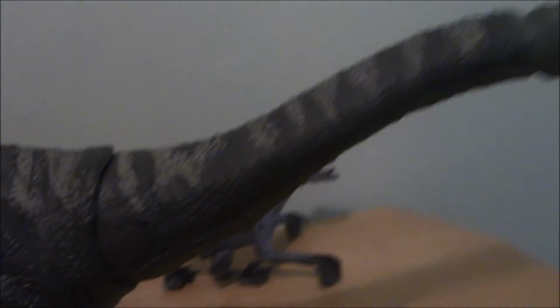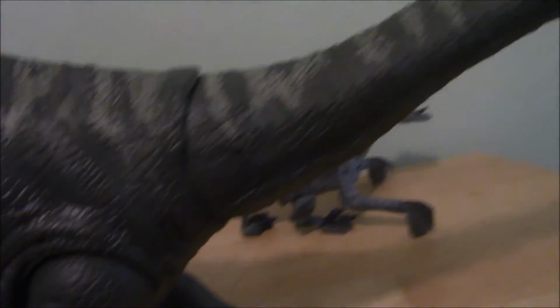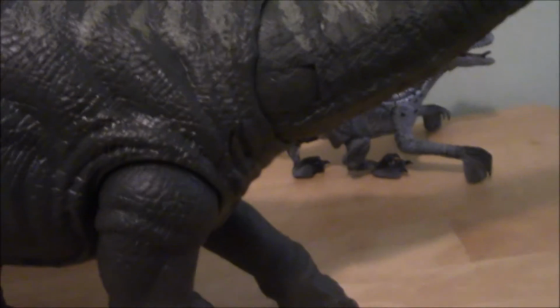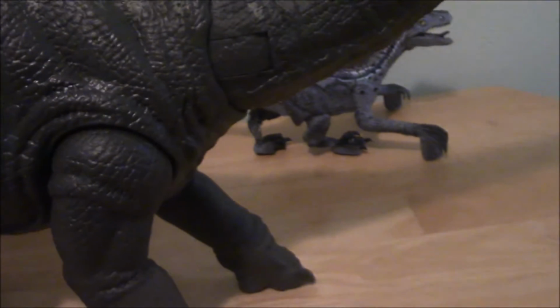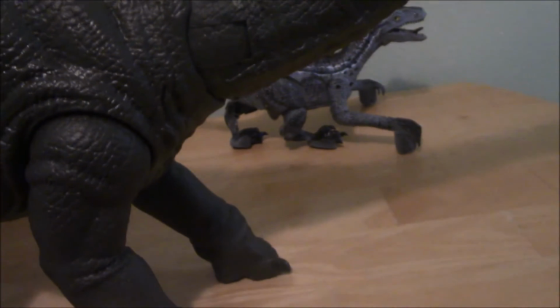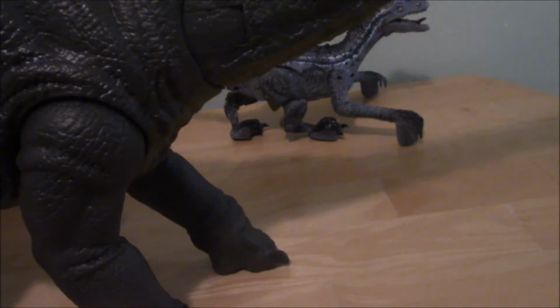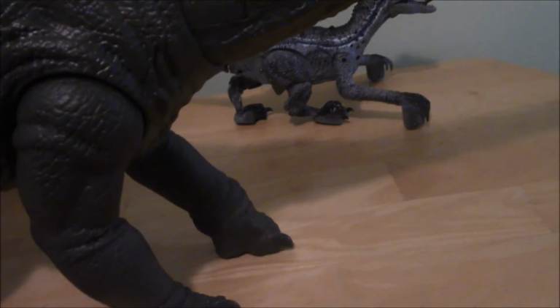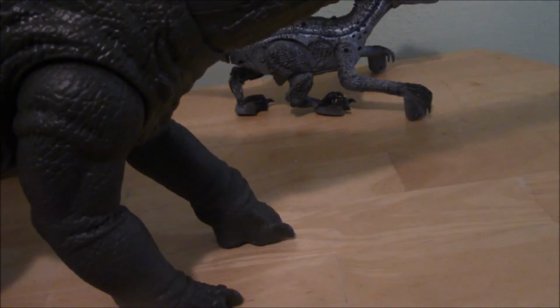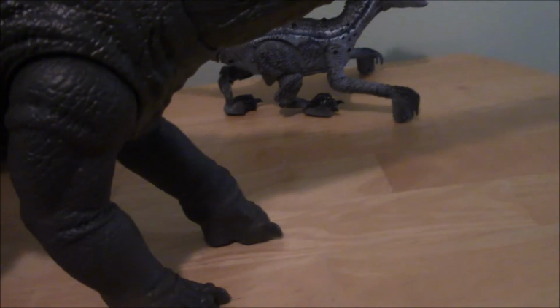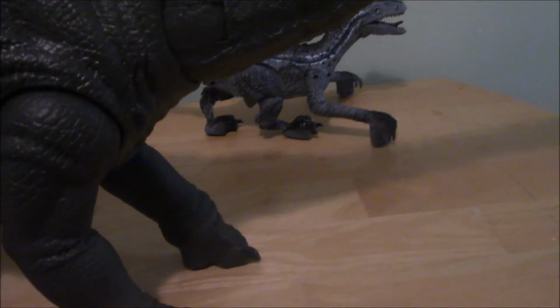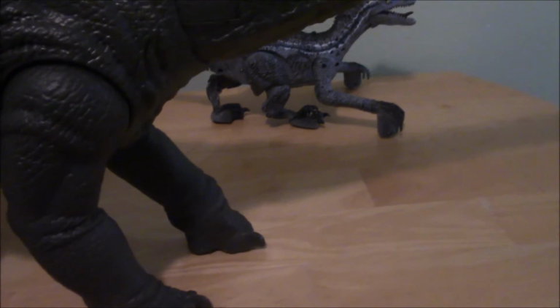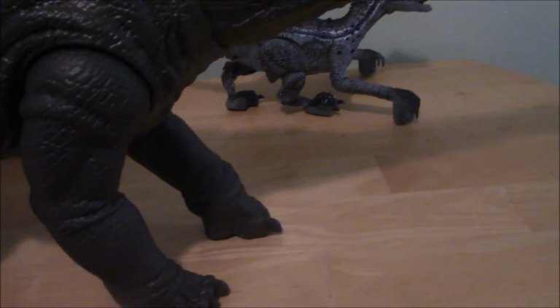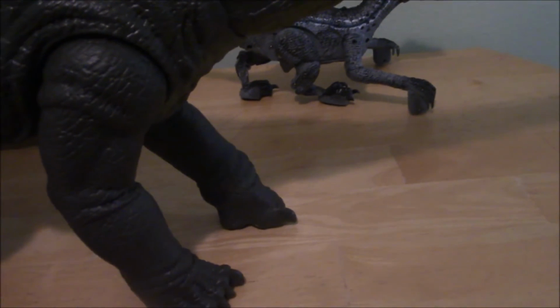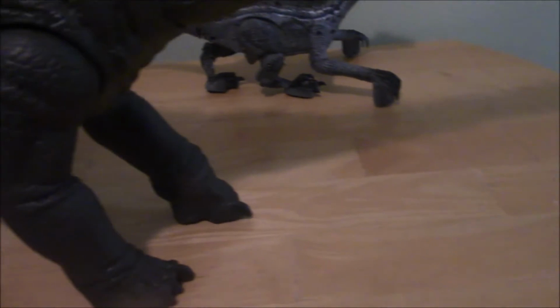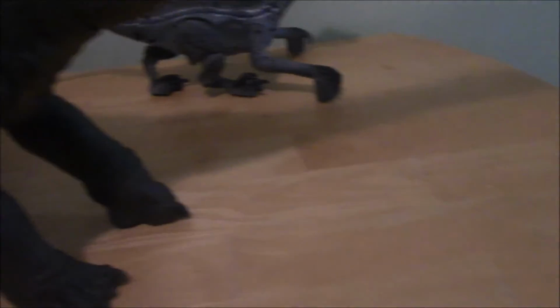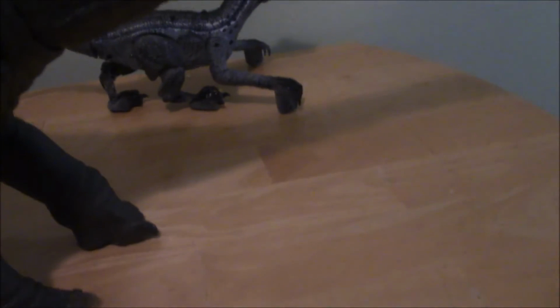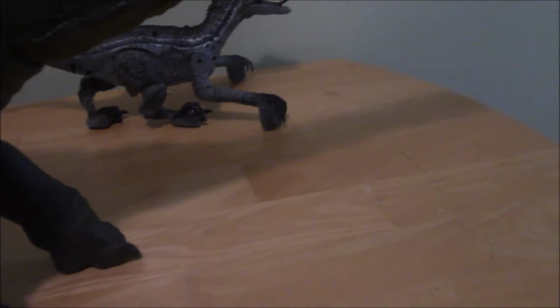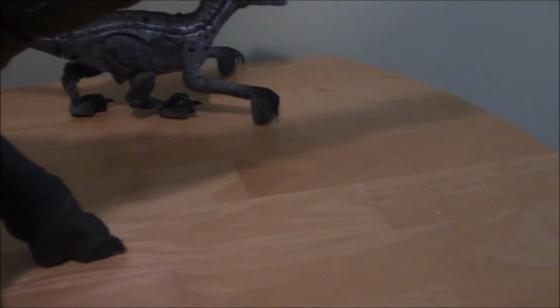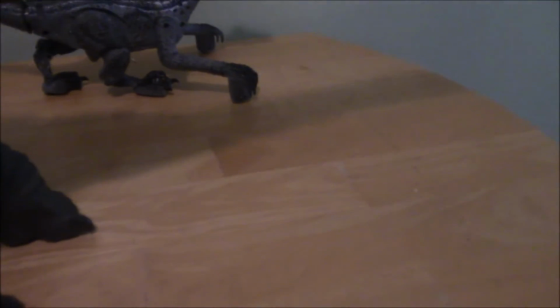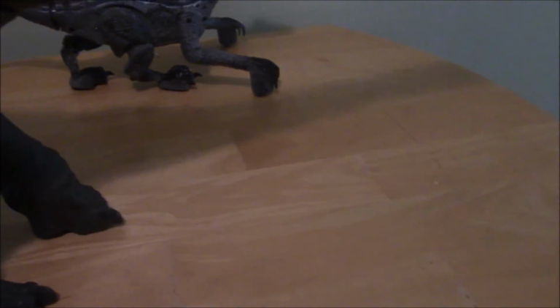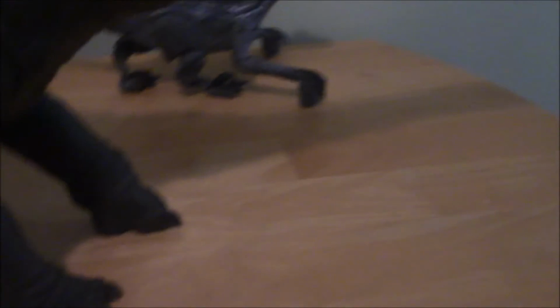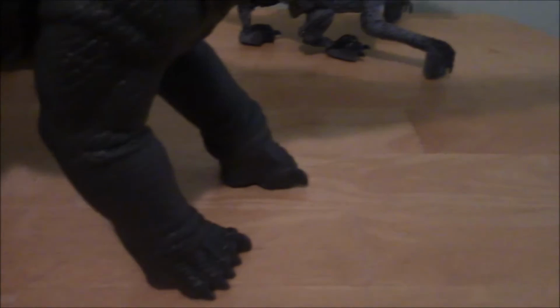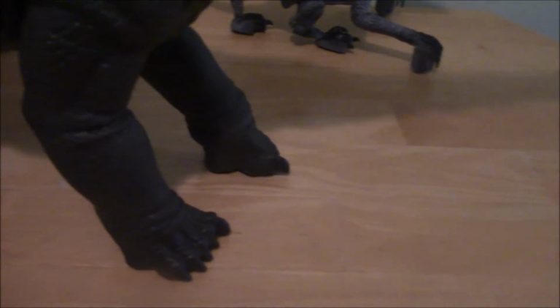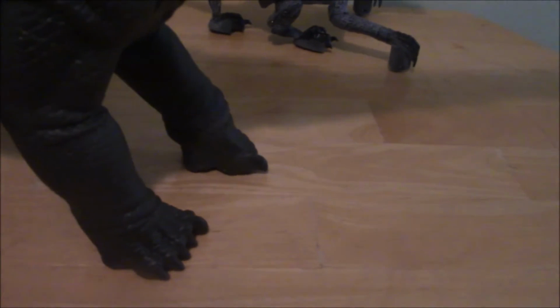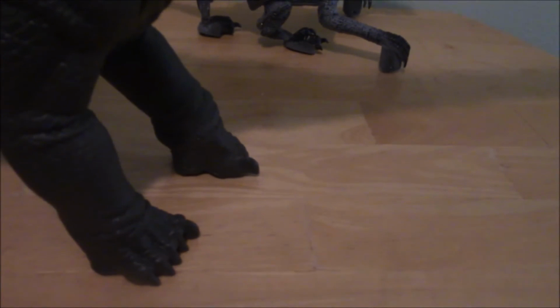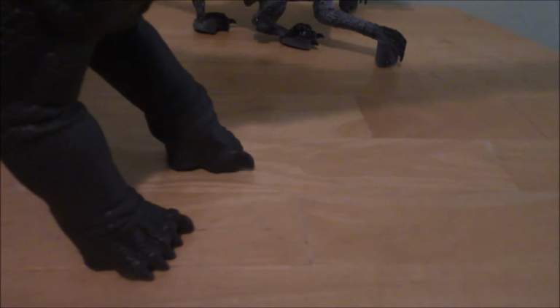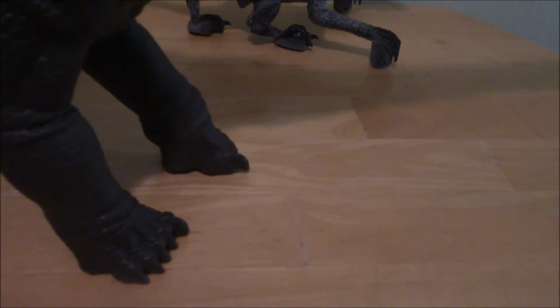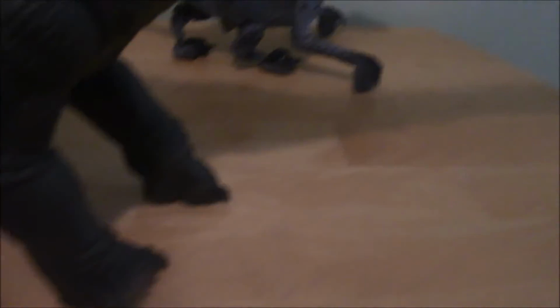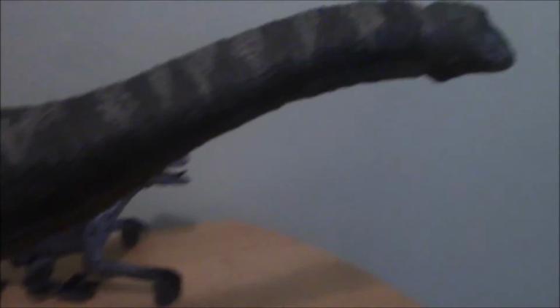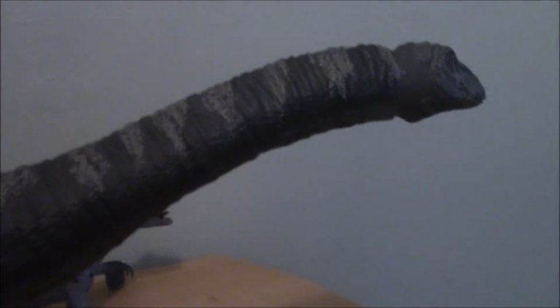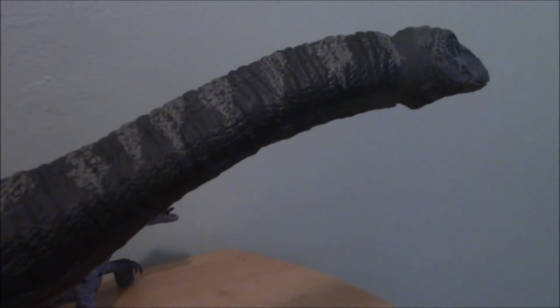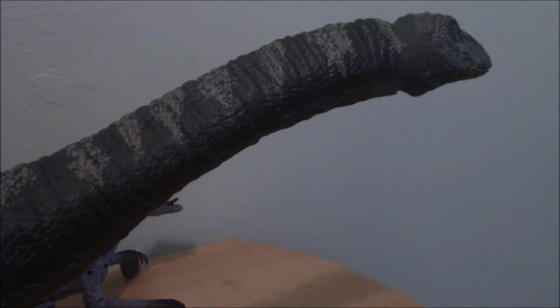So really, the biggest draw to this guy is his size — he's pretty massive as far as figures go. He's honestly not as good as I was expecting him to be, to be frankly honest. But he's not bad, he's definitely not awful.